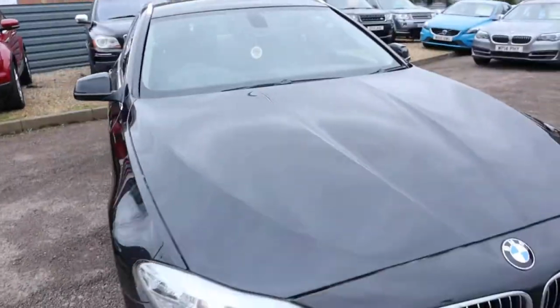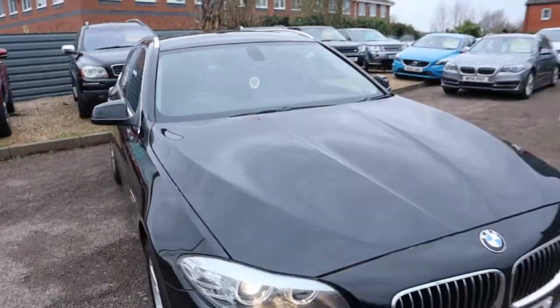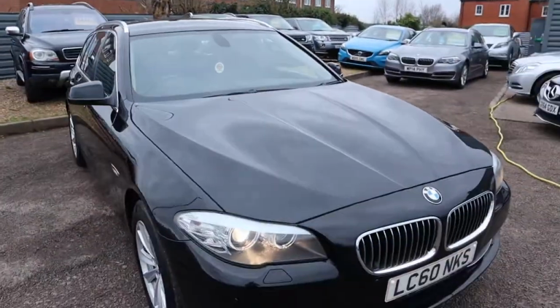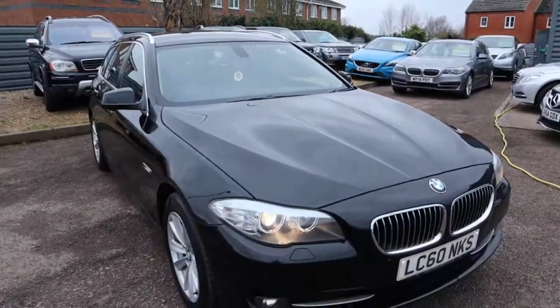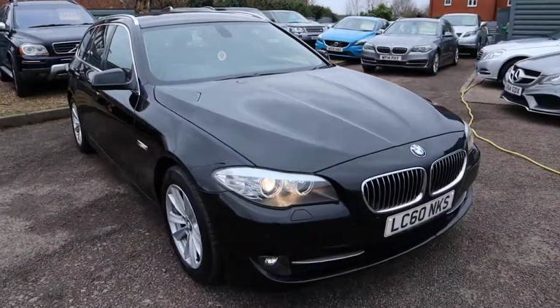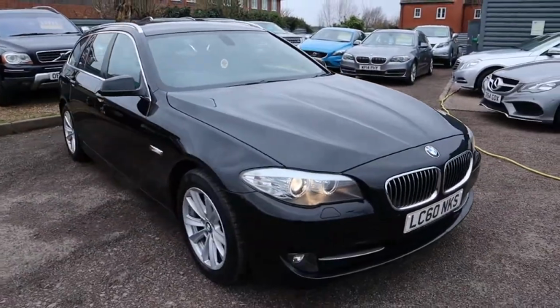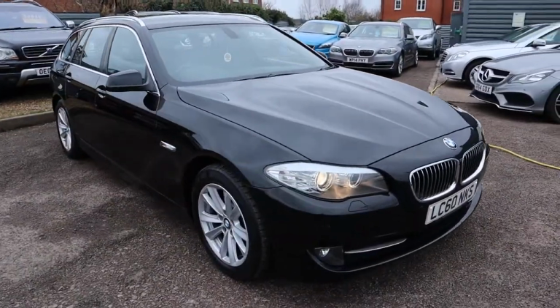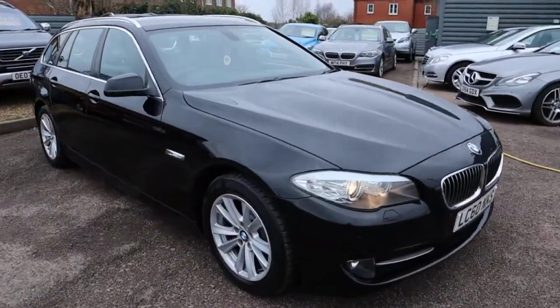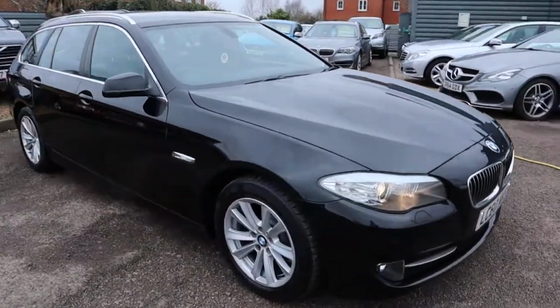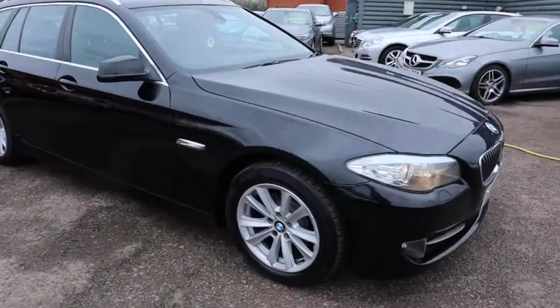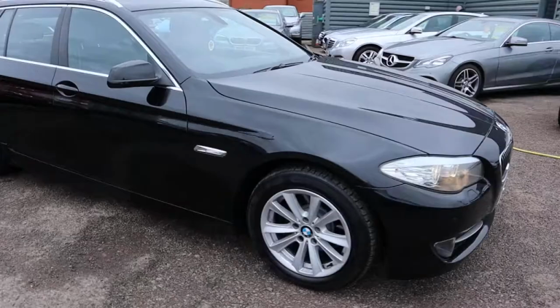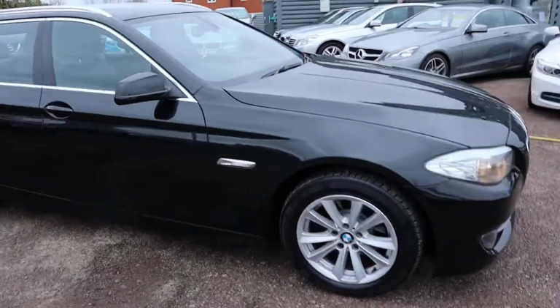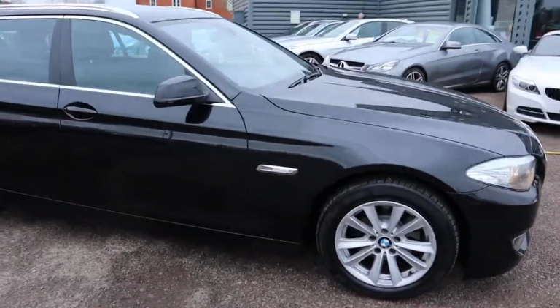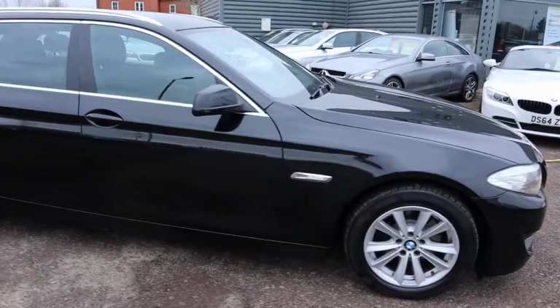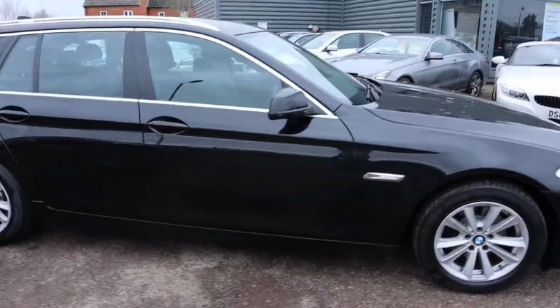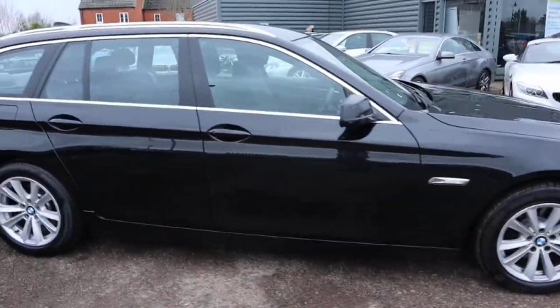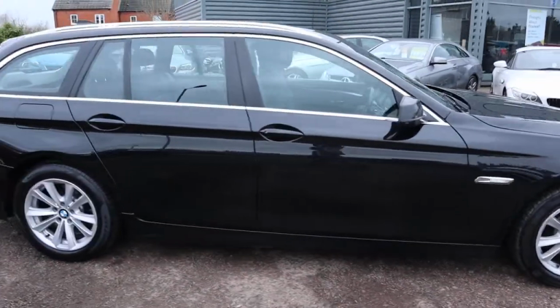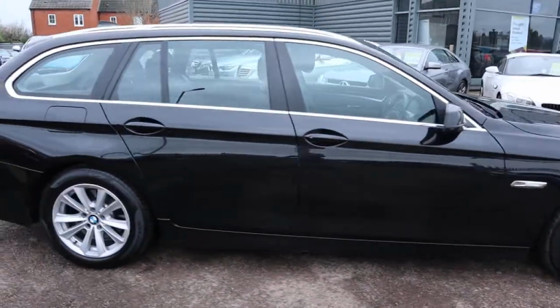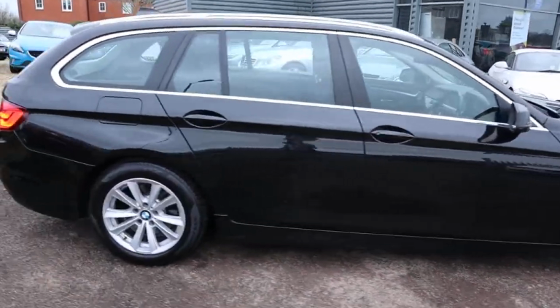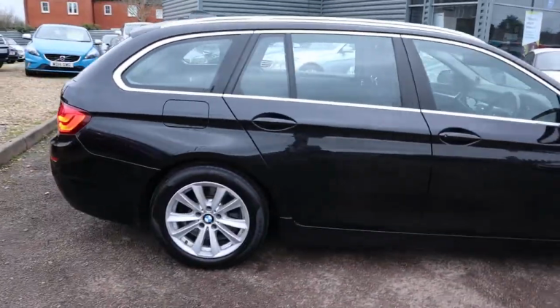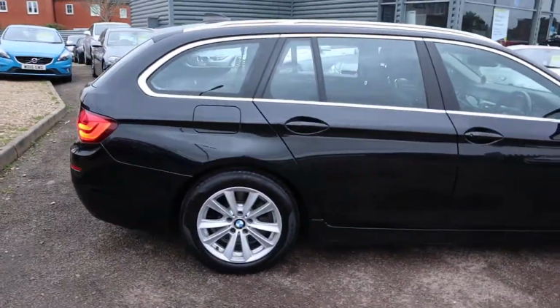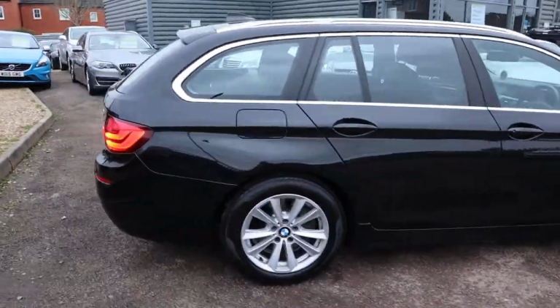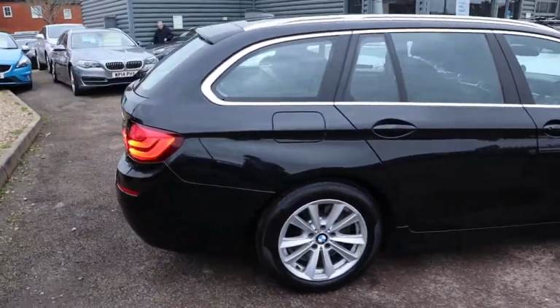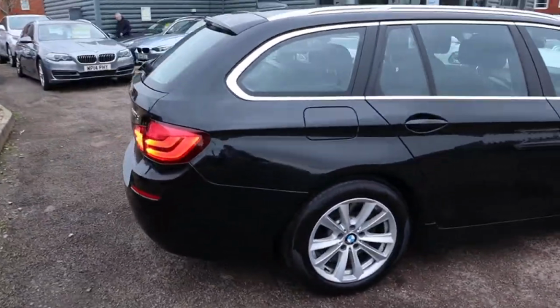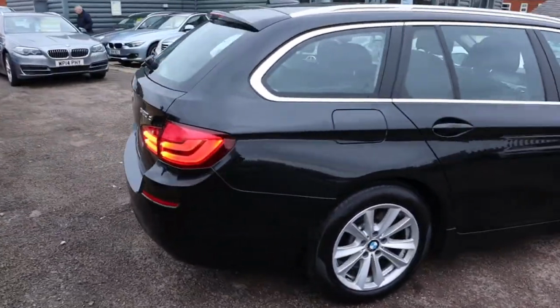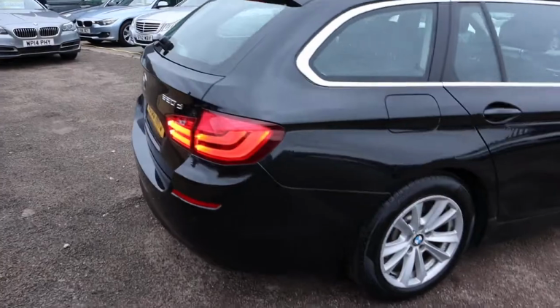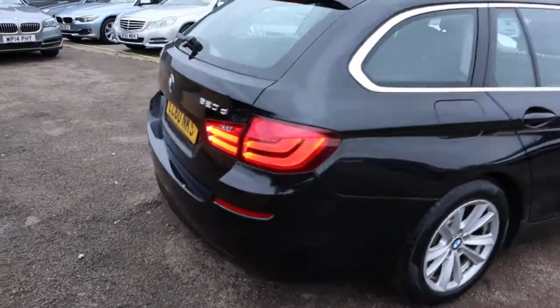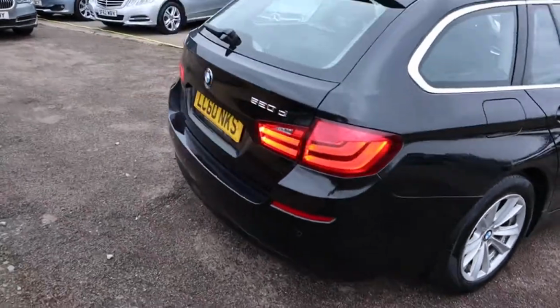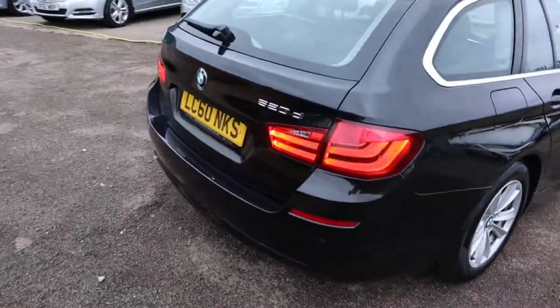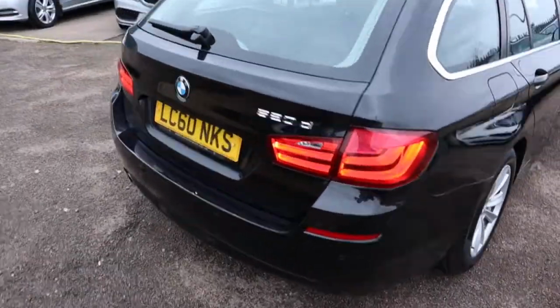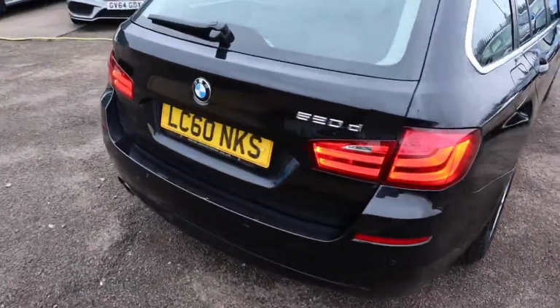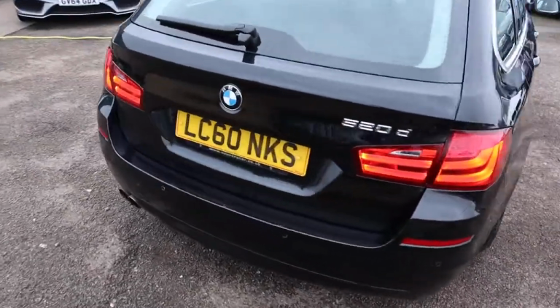We've just been shortlisted for the second time on the Motor Industry Awards. If you're looking for finance give me a call and I'll see what I can do for you. If you've got a part exchange that's no problem.